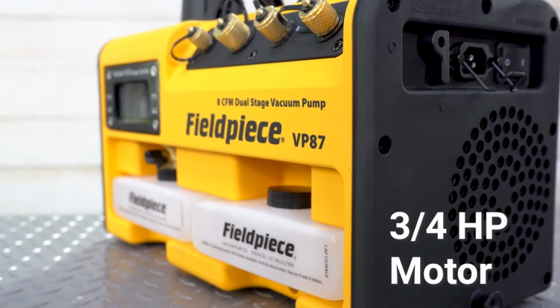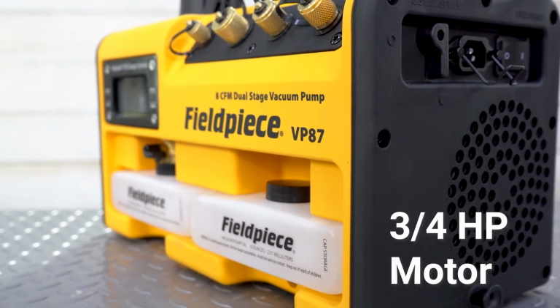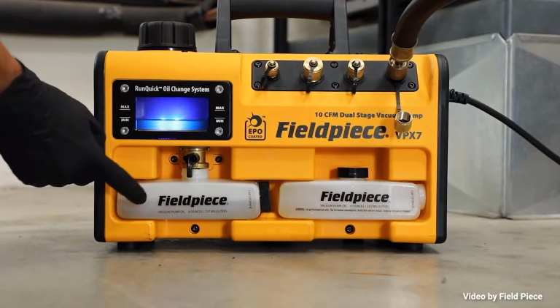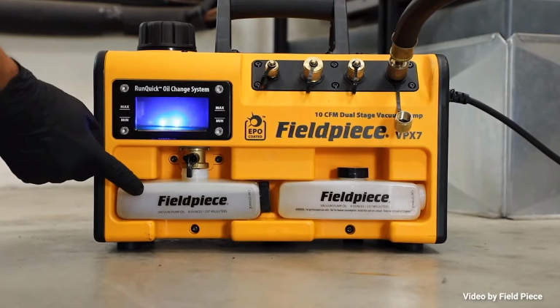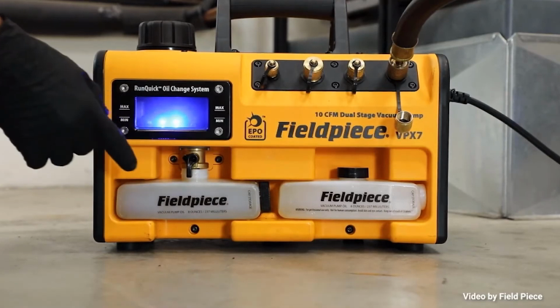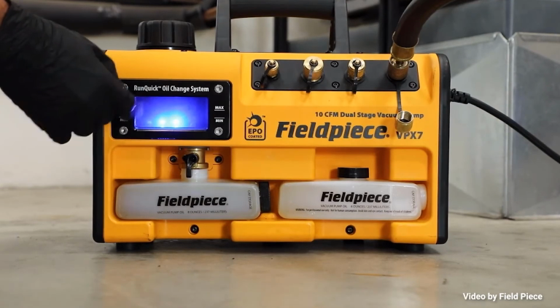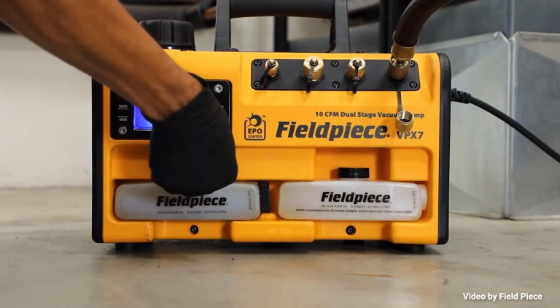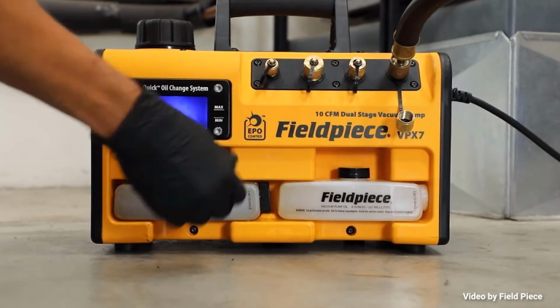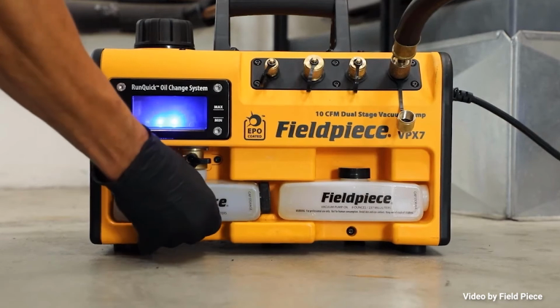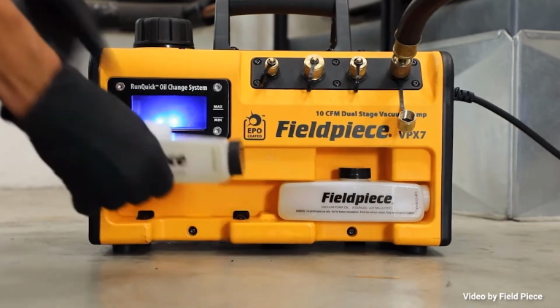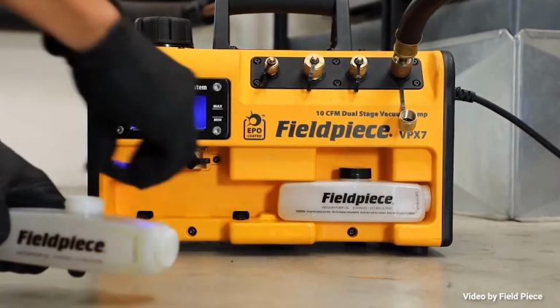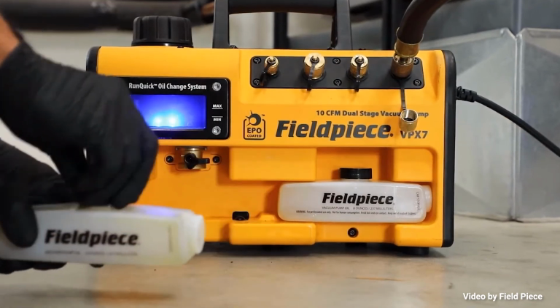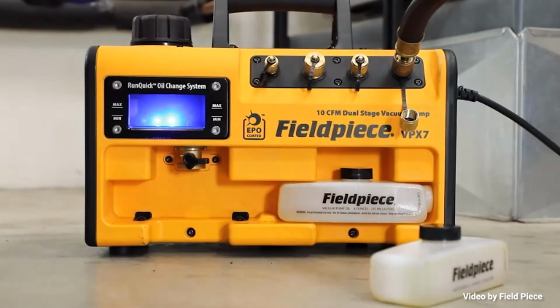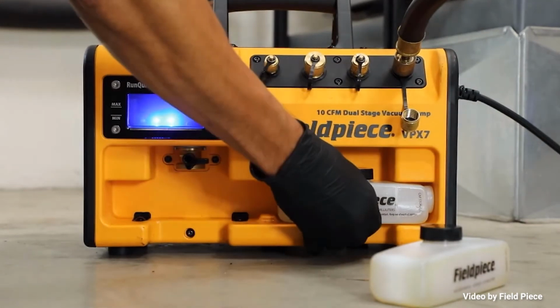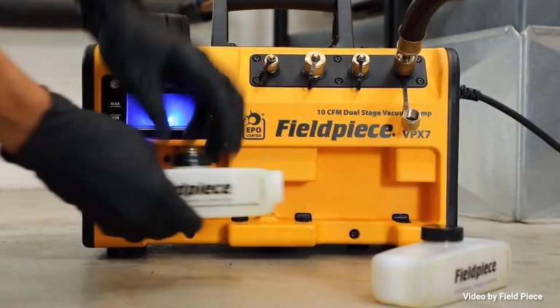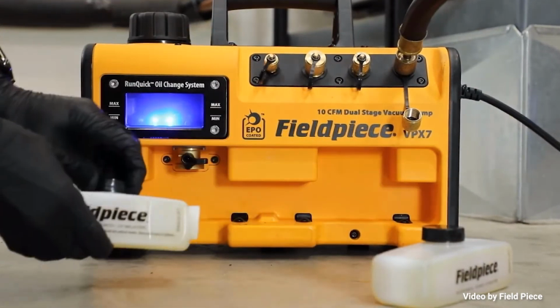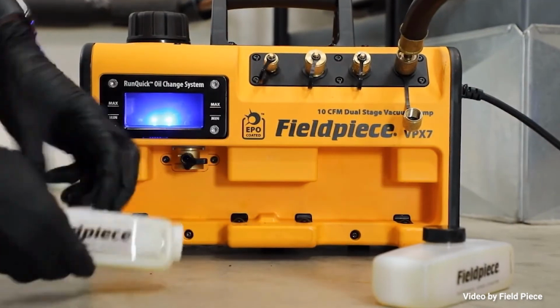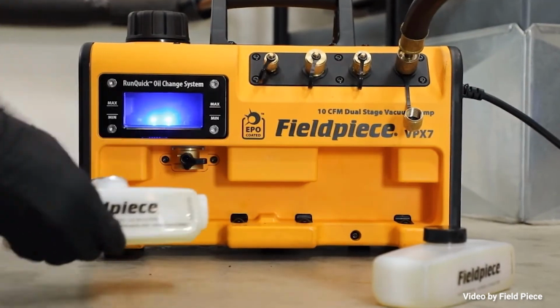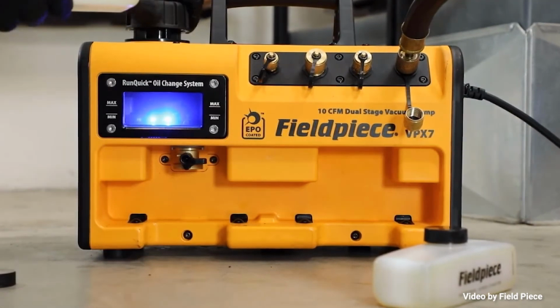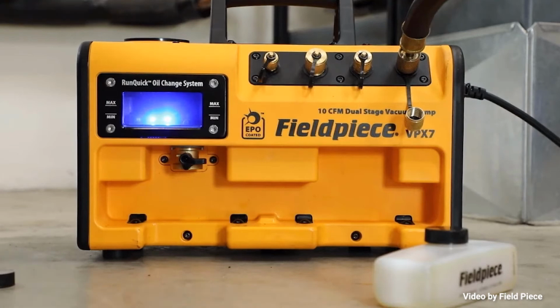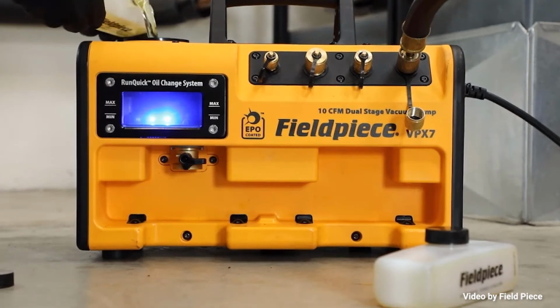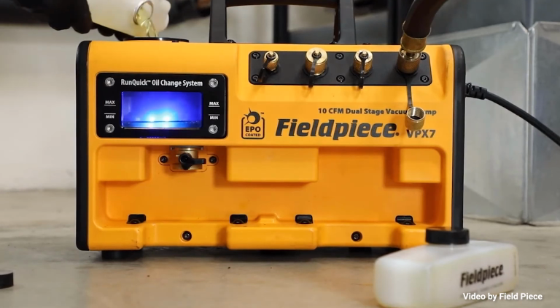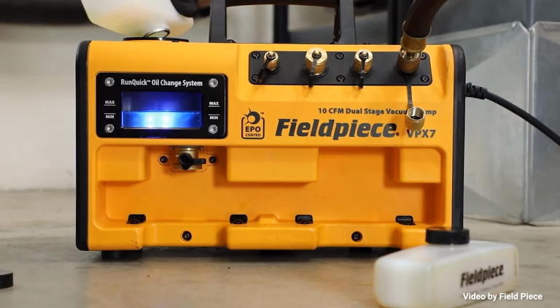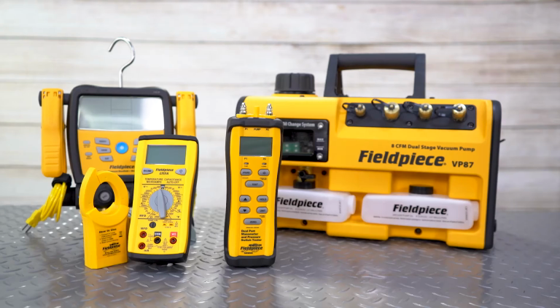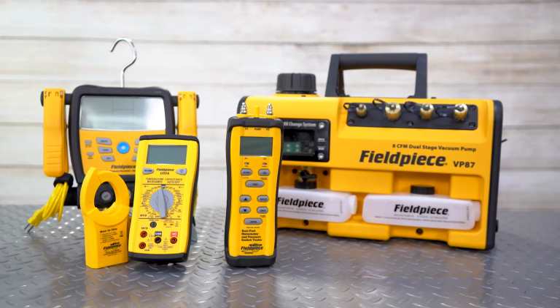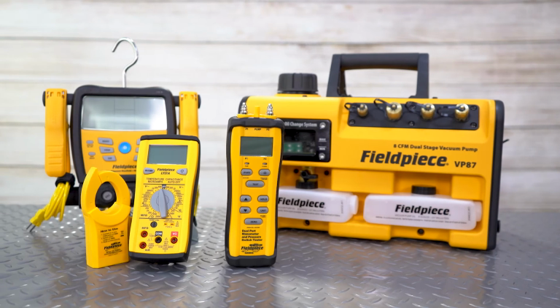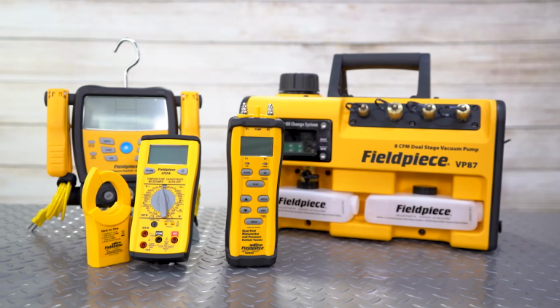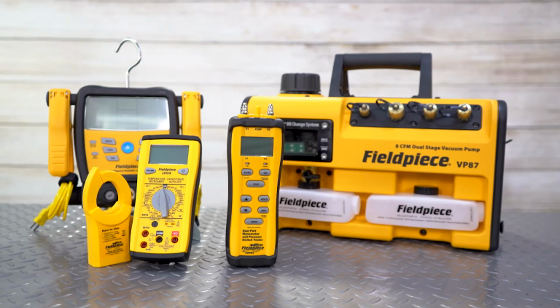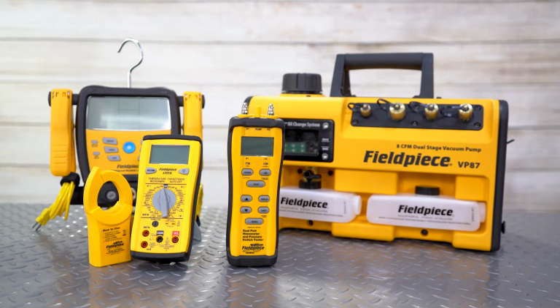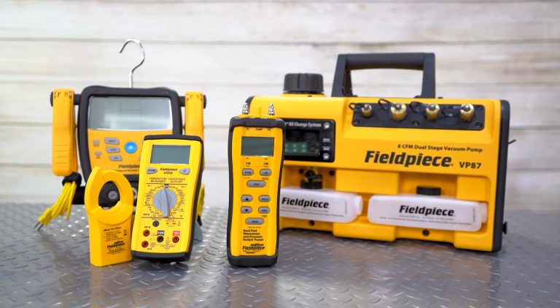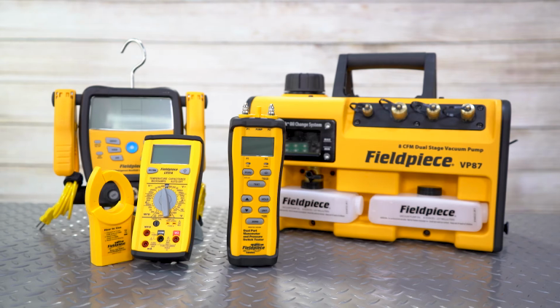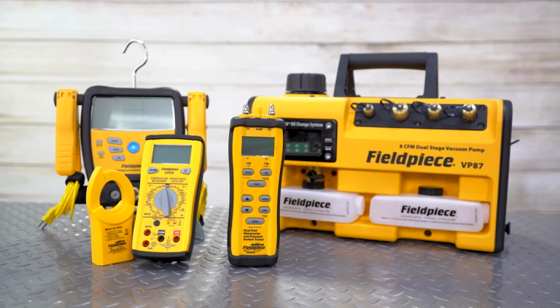One of the coolest features is the Run Quick Oil Change System. You can replace oil on the fly in under 20 seconds with no mess or loss of vacuum, and the storage space for extra oil is great. The oil reservoir is backlit, which allows you to easily check on the condition of your oil.